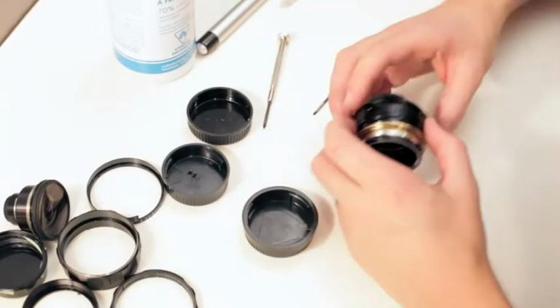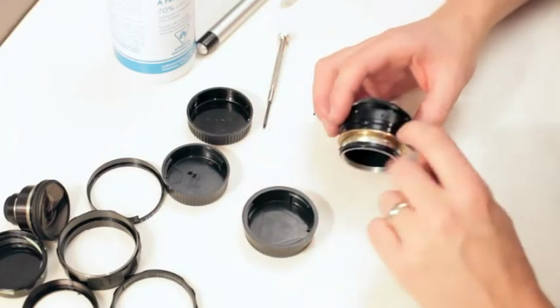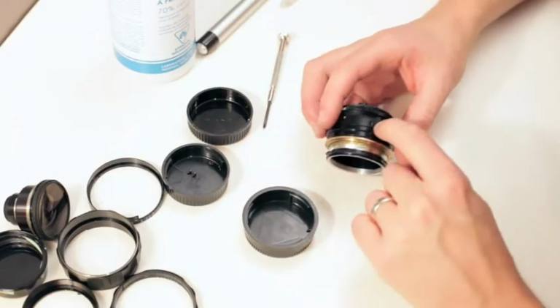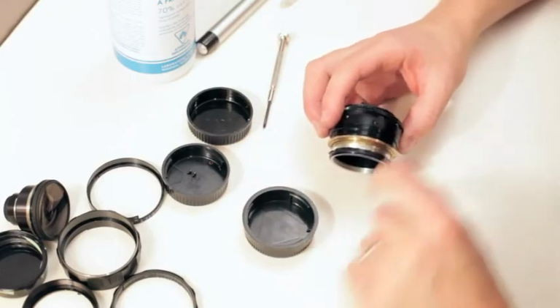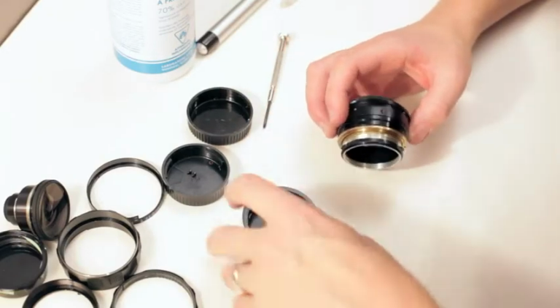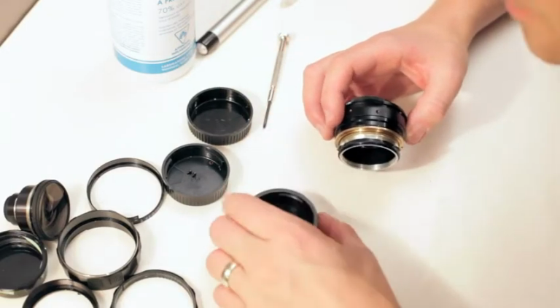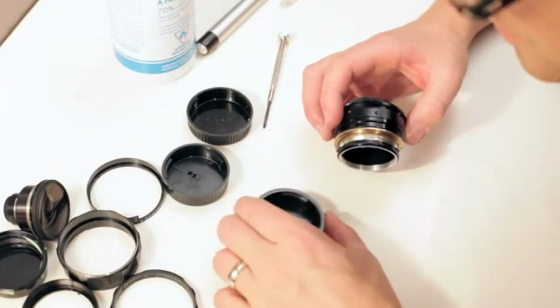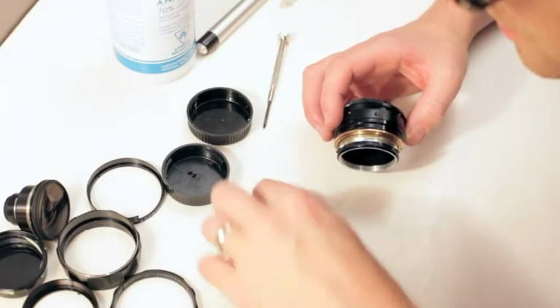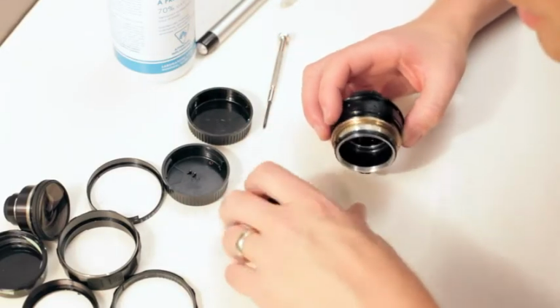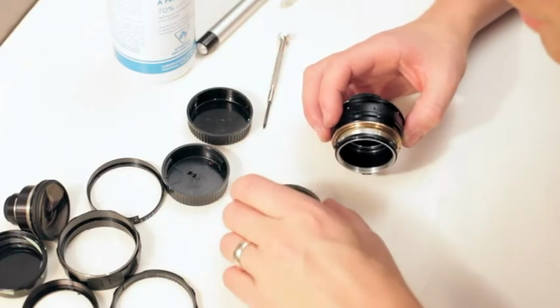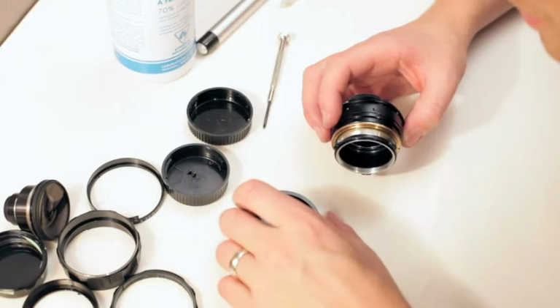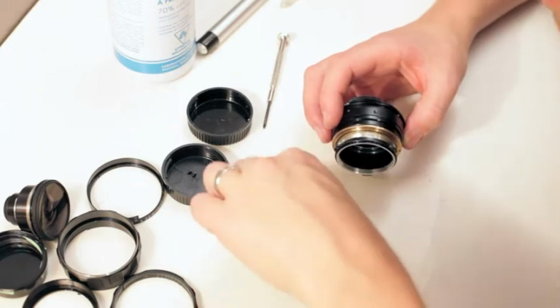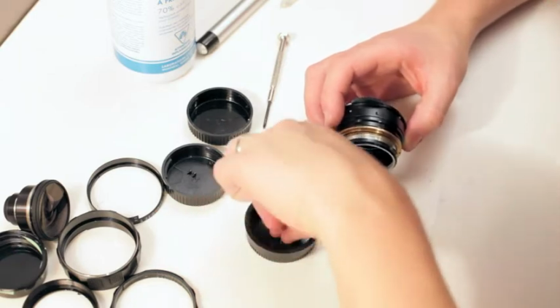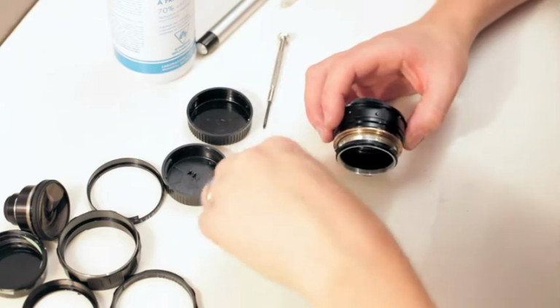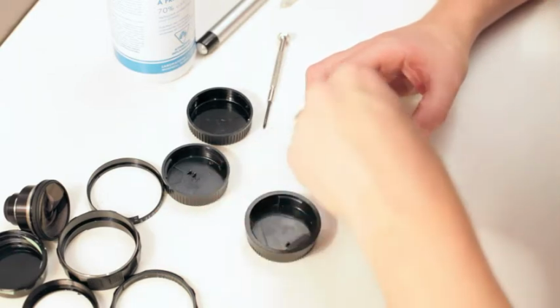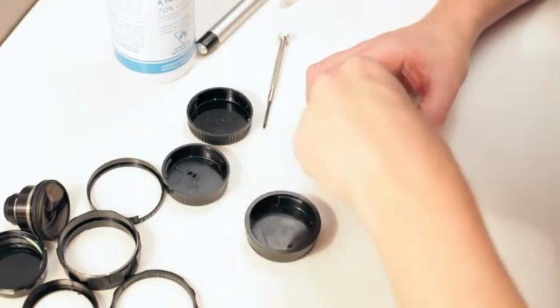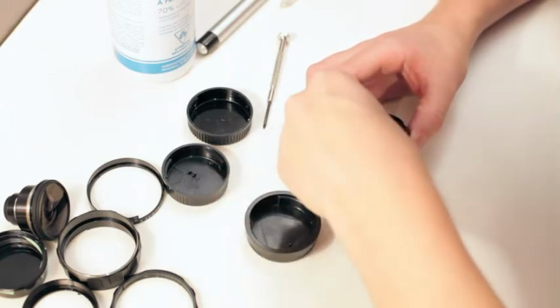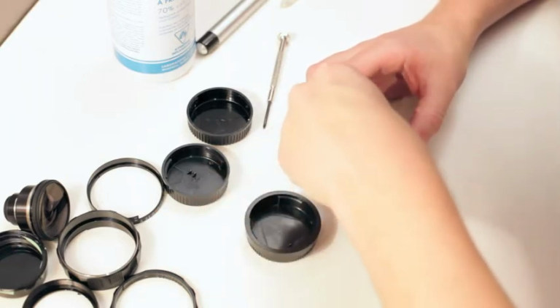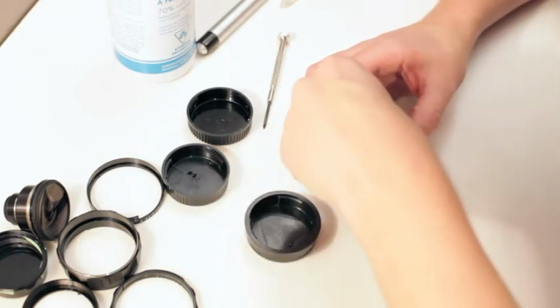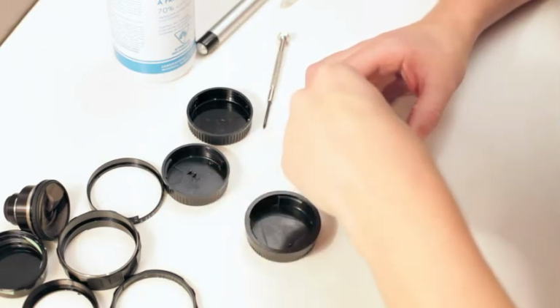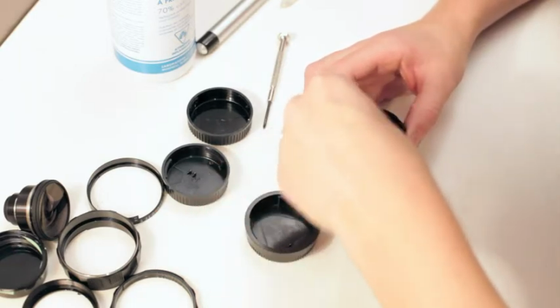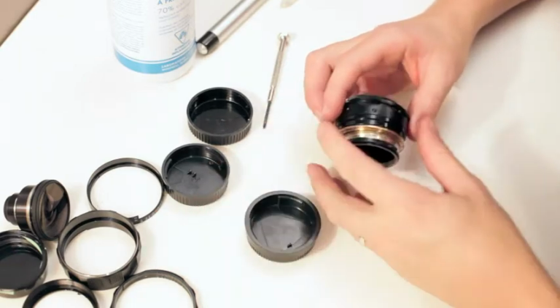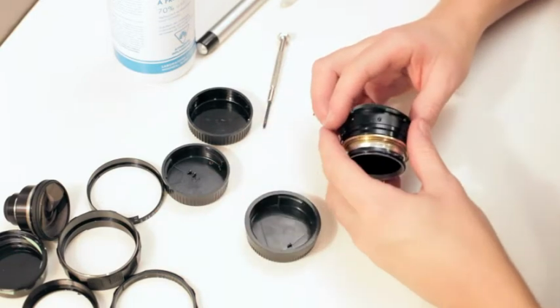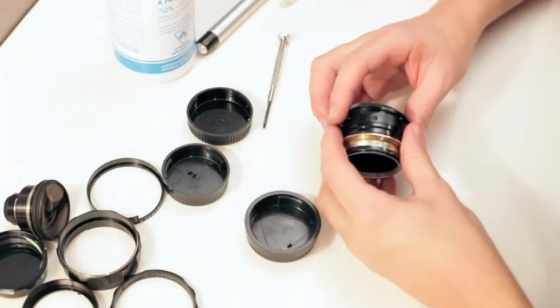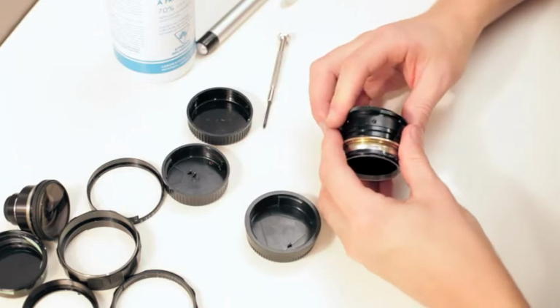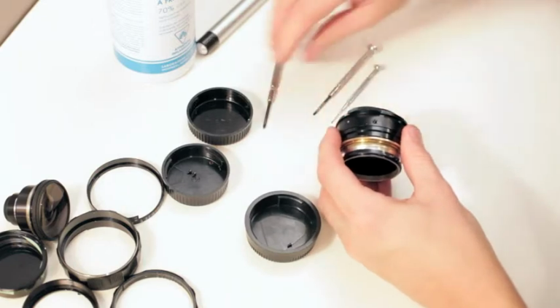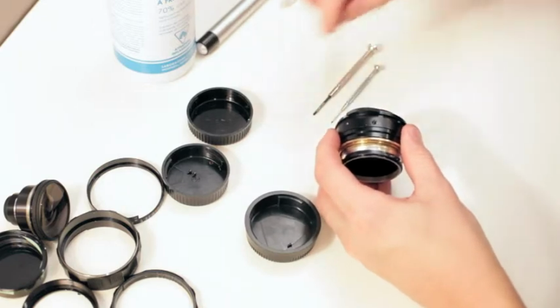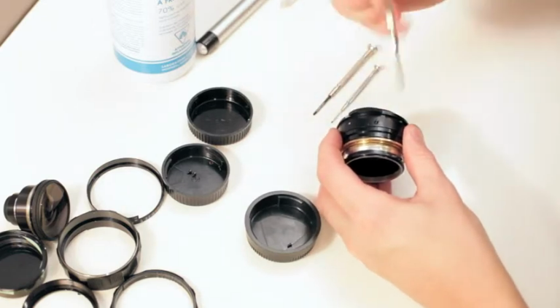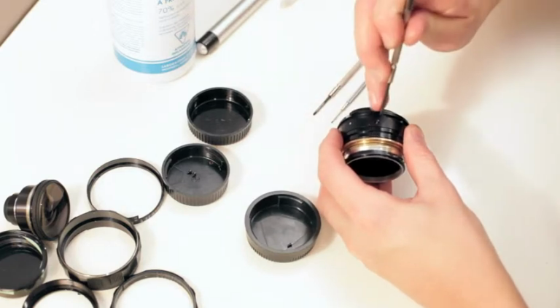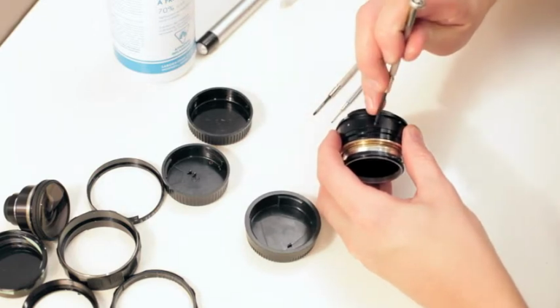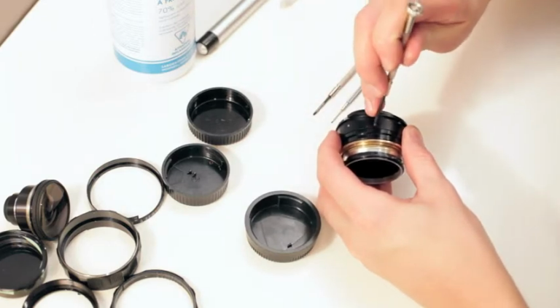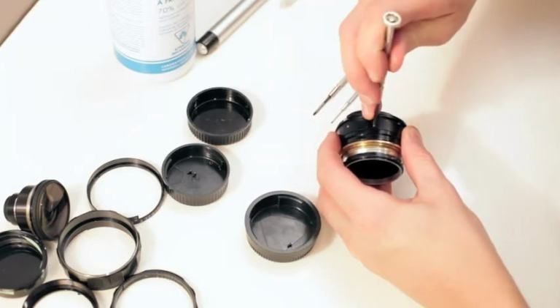We have to put these screws back in — there's only two of them. Just hold the mount on.